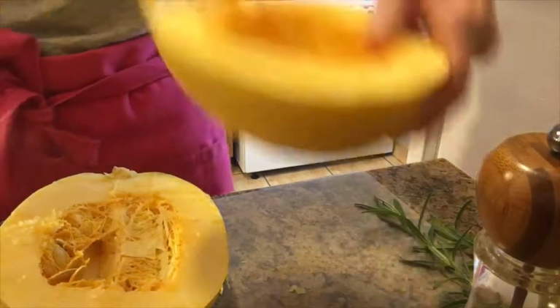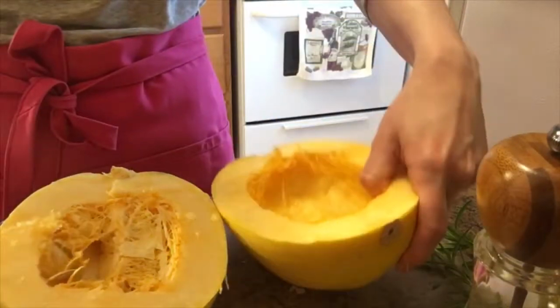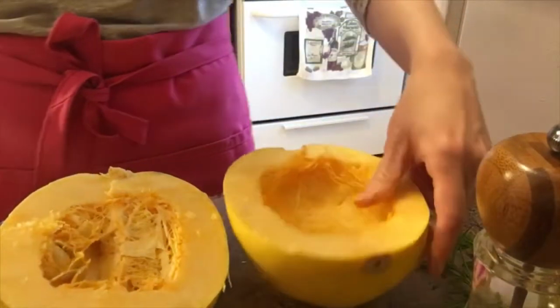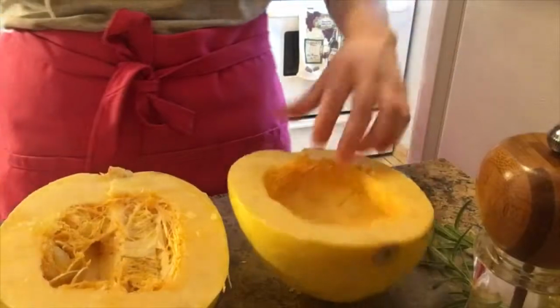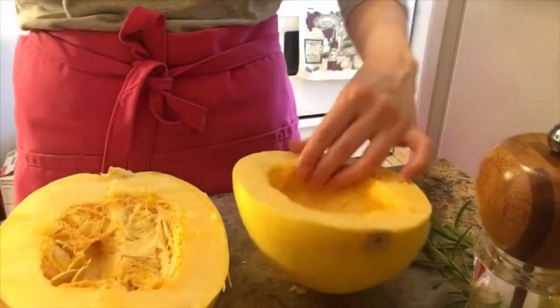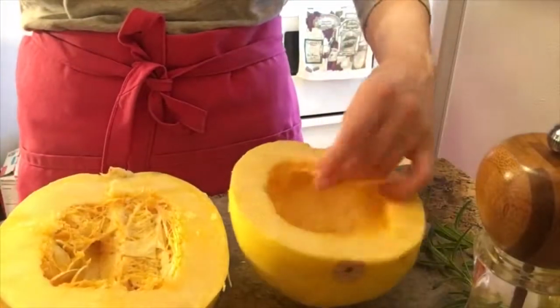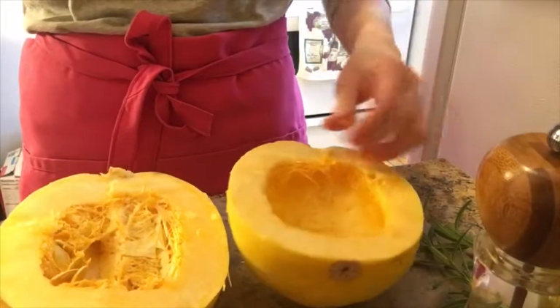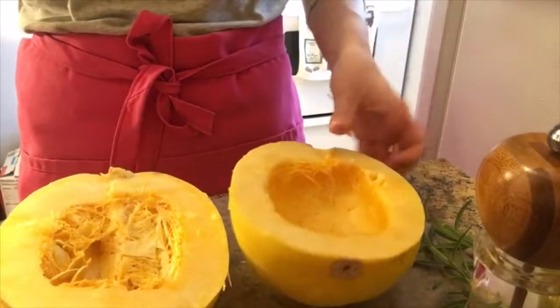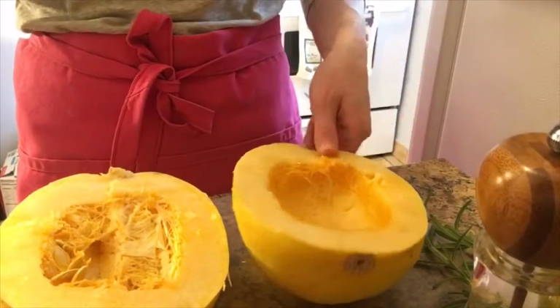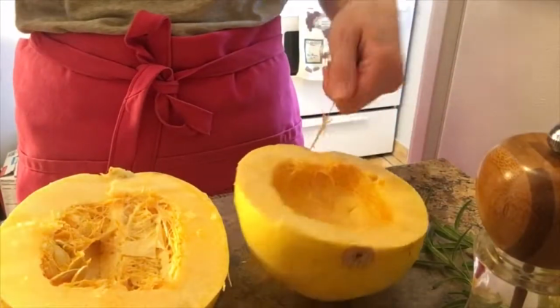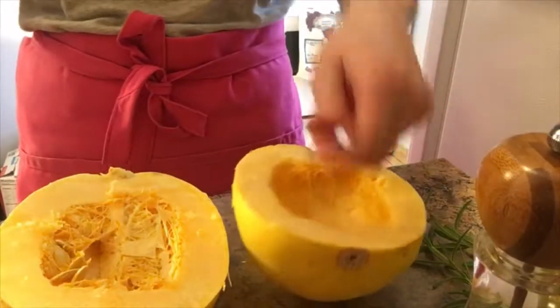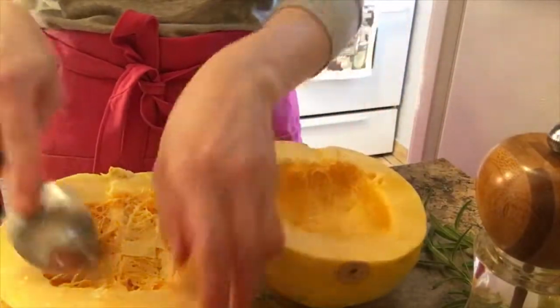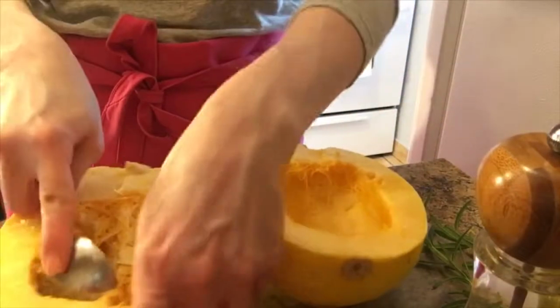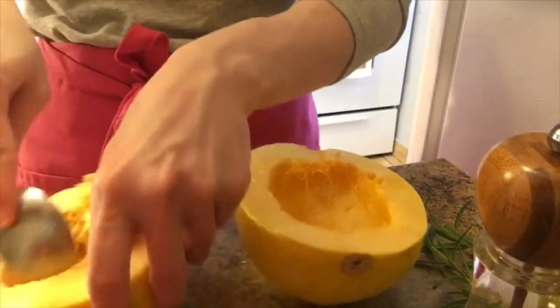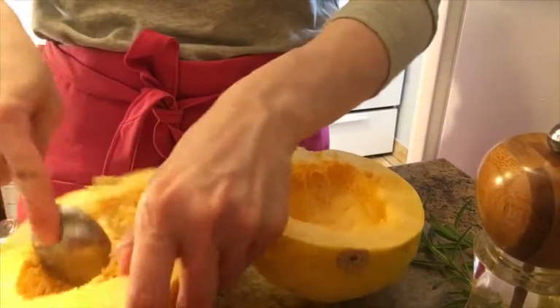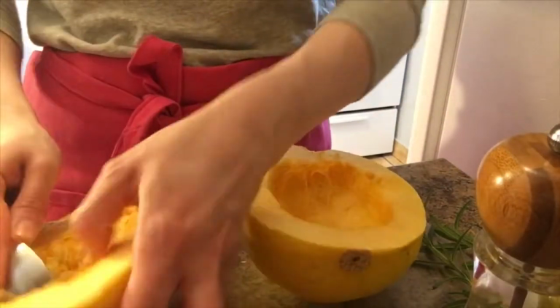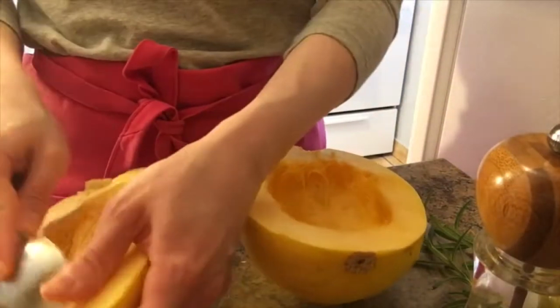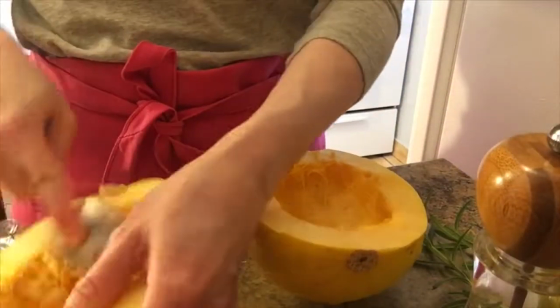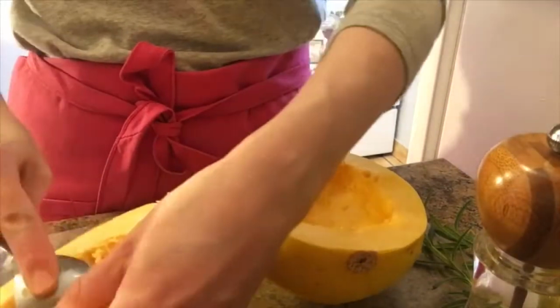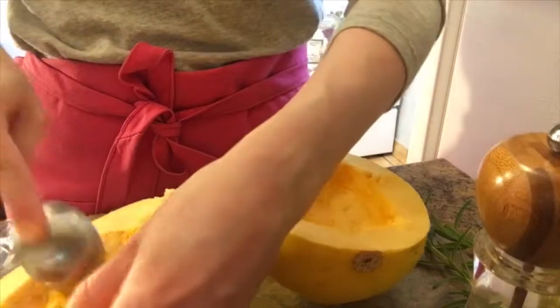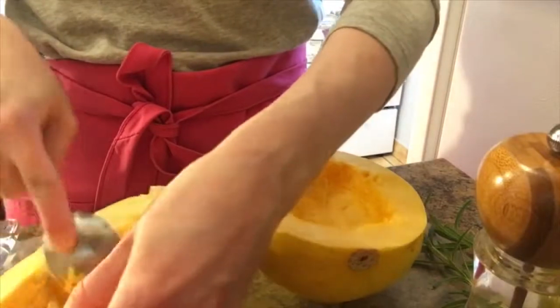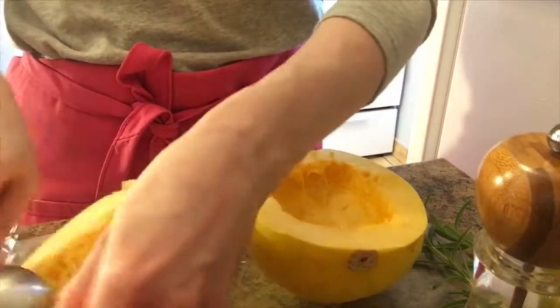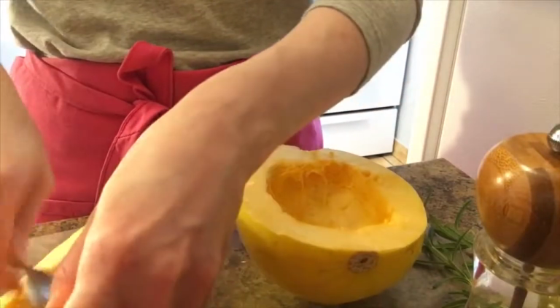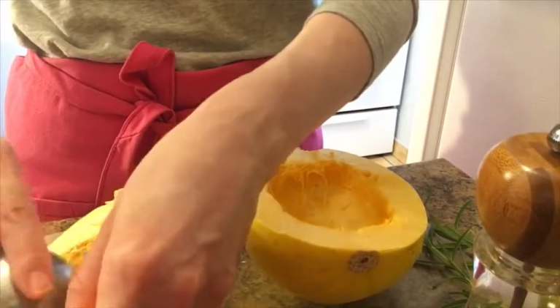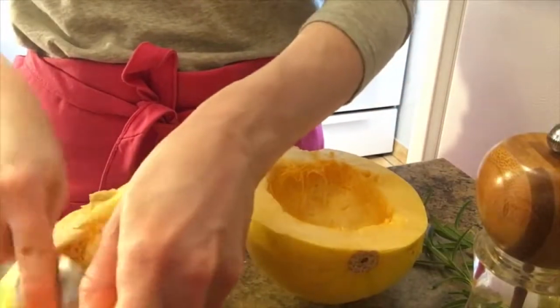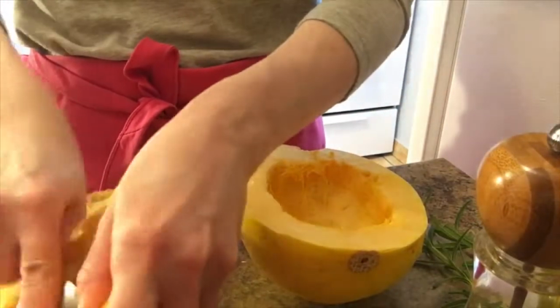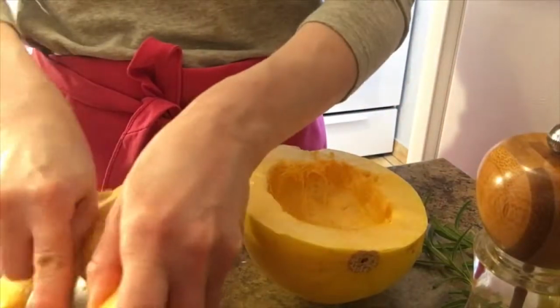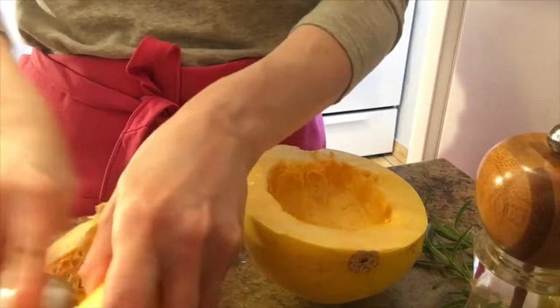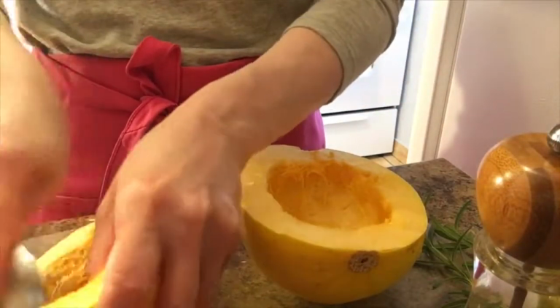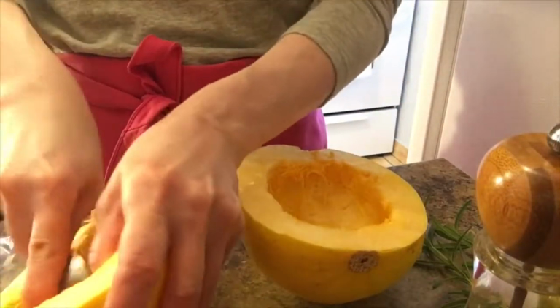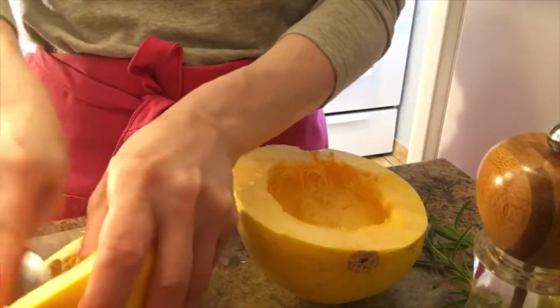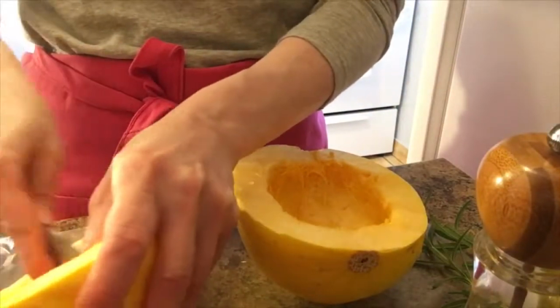That's good enough — it doesn't have to be perfect, just as long as all the seeds are out, because you don't want any seeds in there. It's a lot harder to clean them out after you cook it.